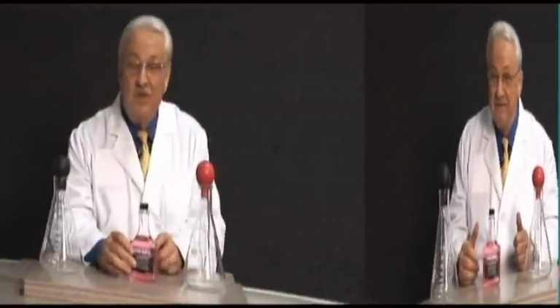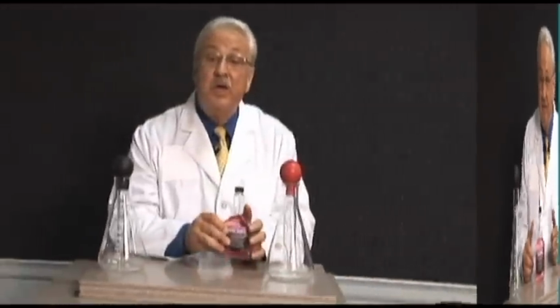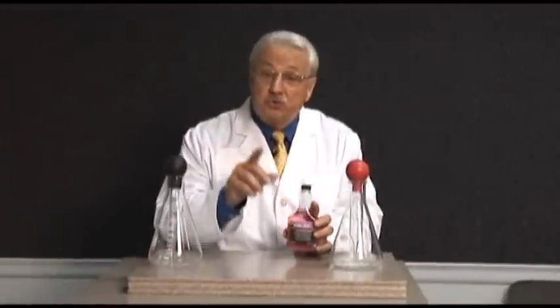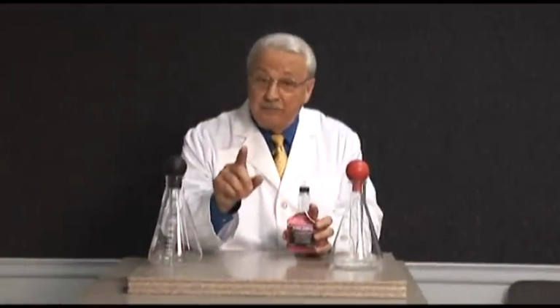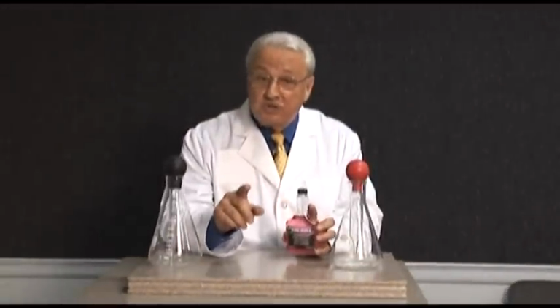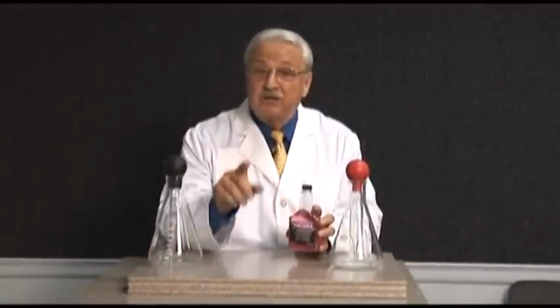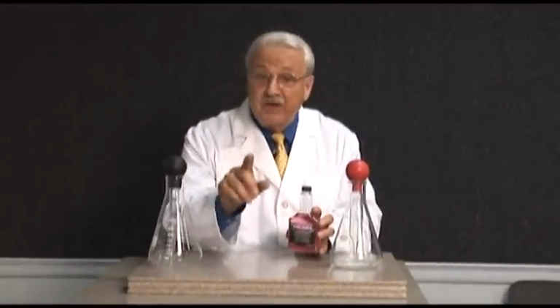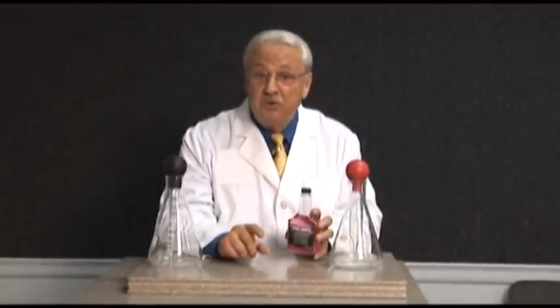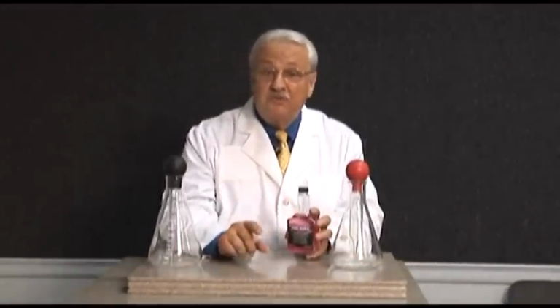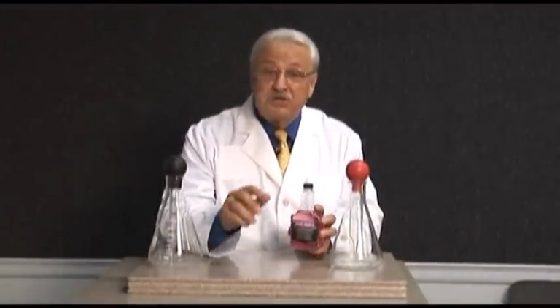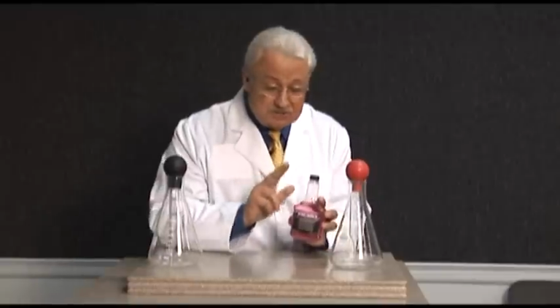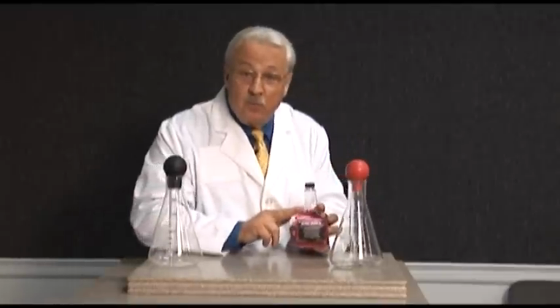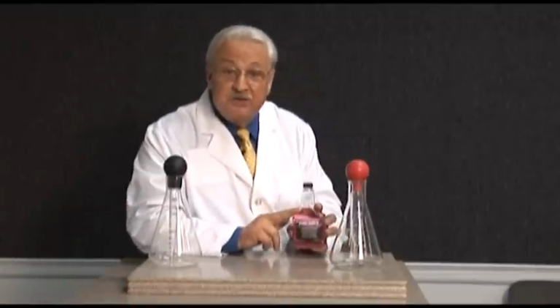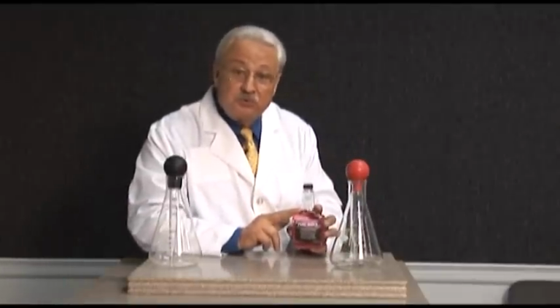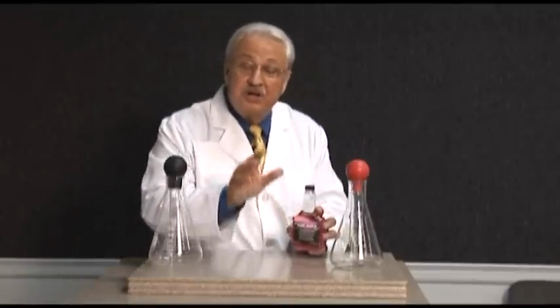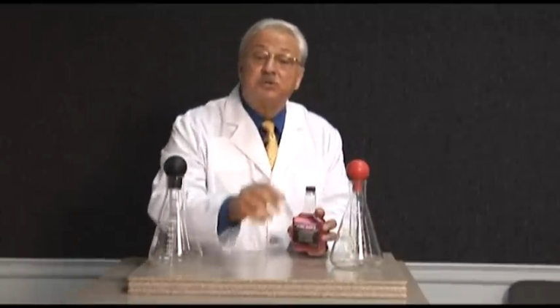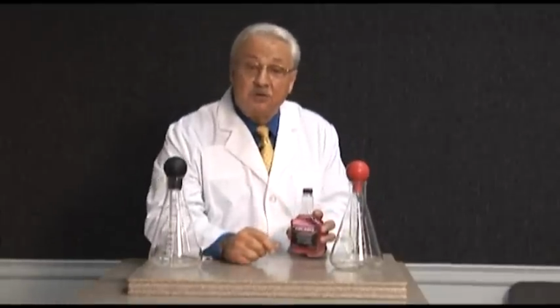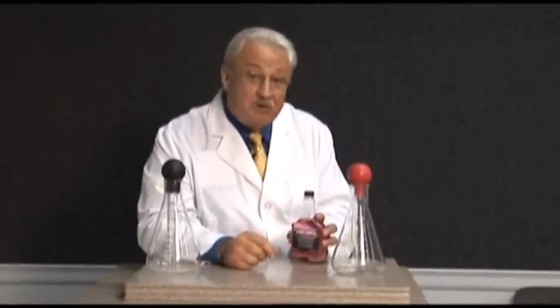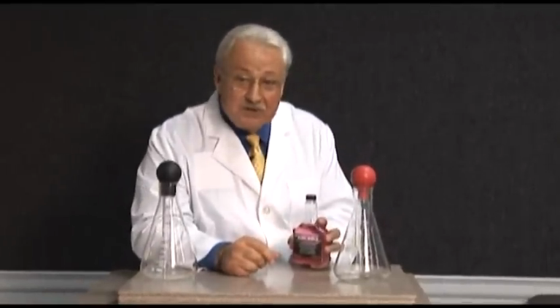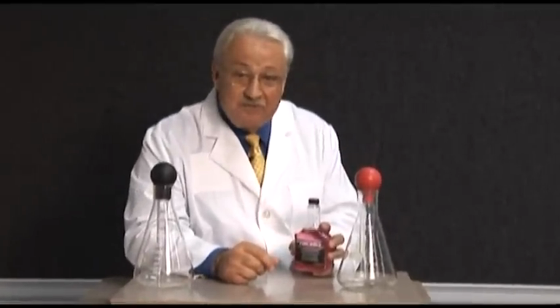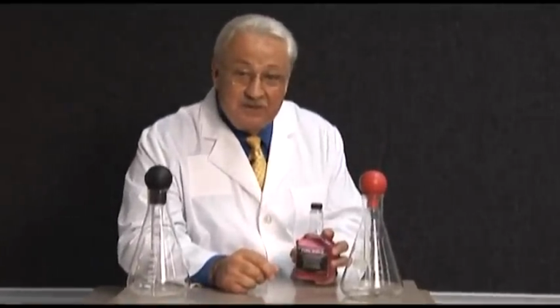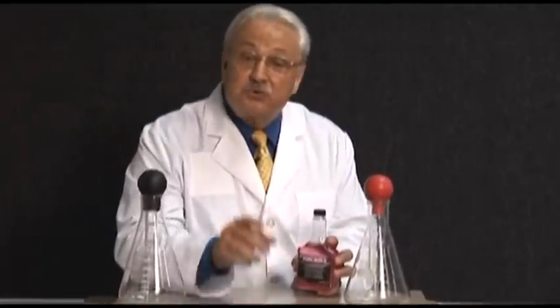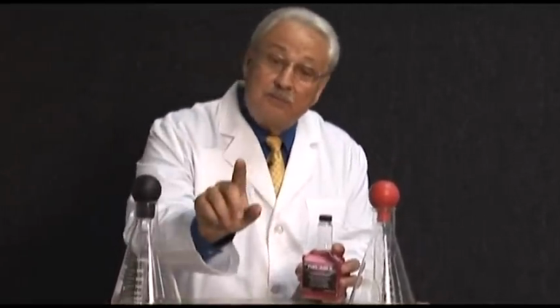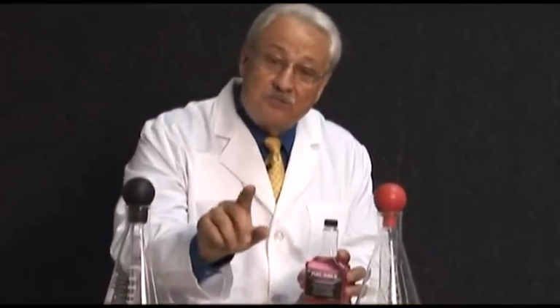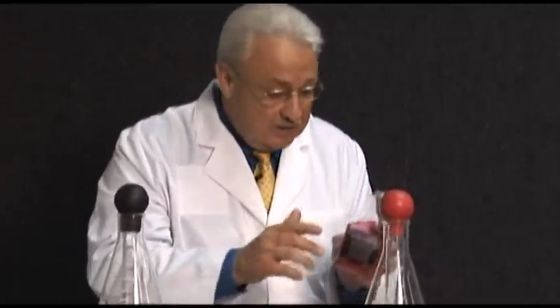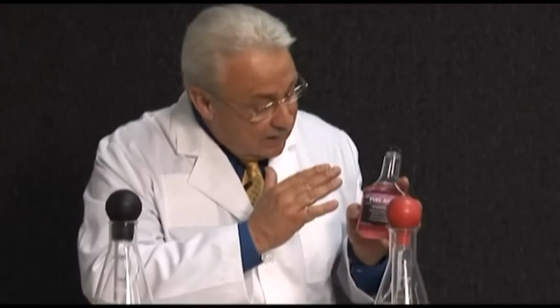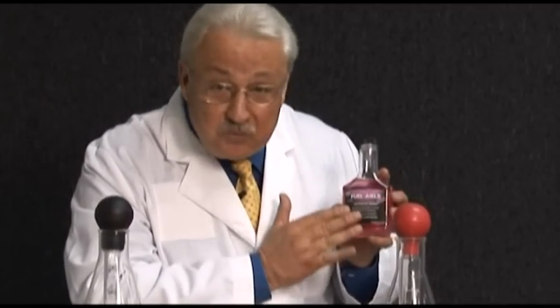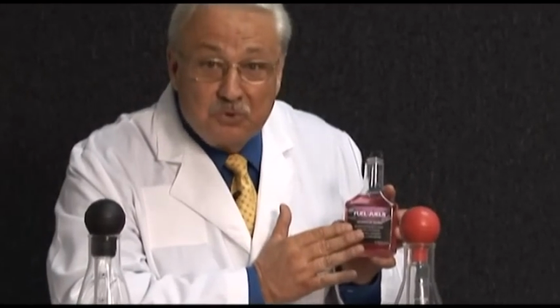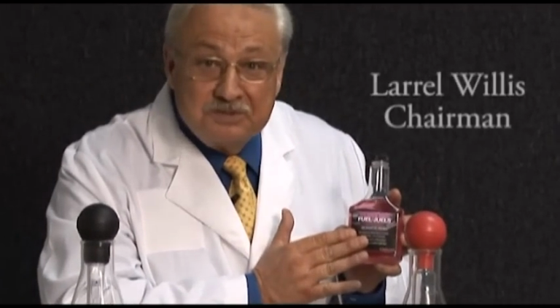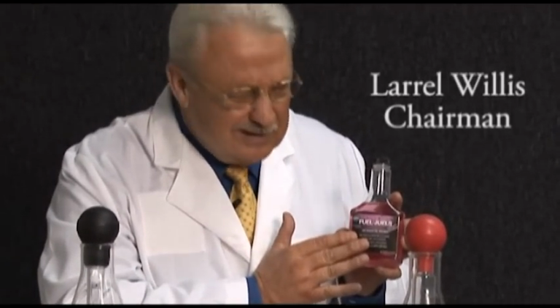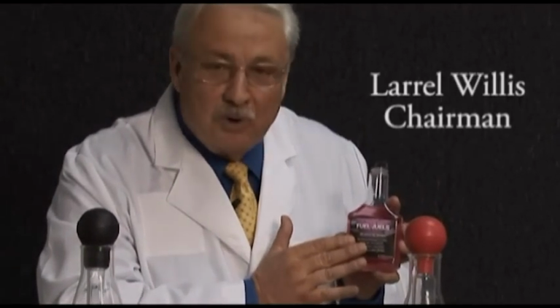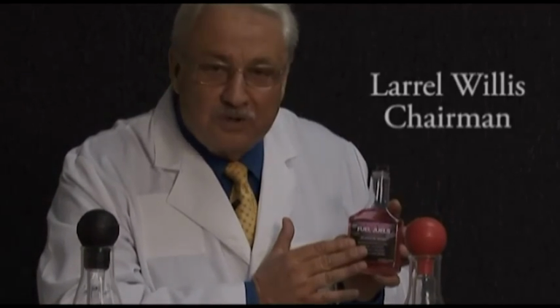We at True Brand Products would like to thank you for listening to the seven ways that Fuel Jewels can help protect your vehicle investment. For True Brand Products and Fuel Jewels, I'm Leryl Willis.